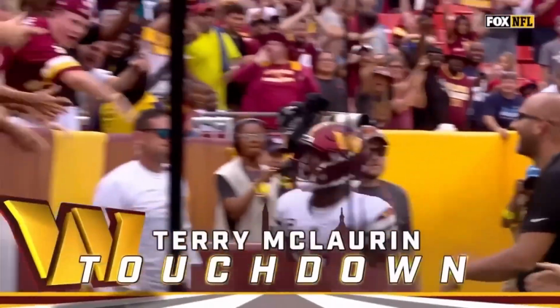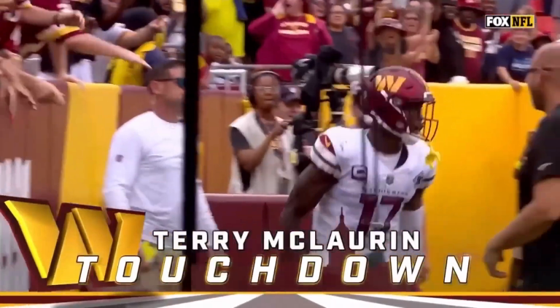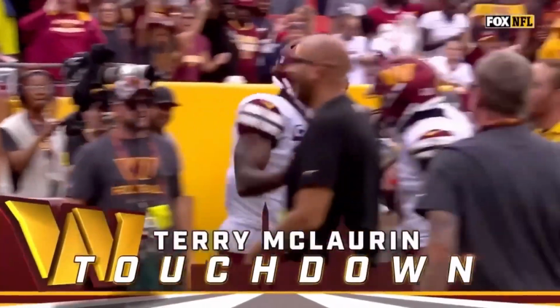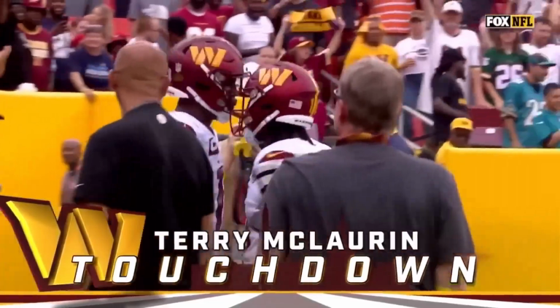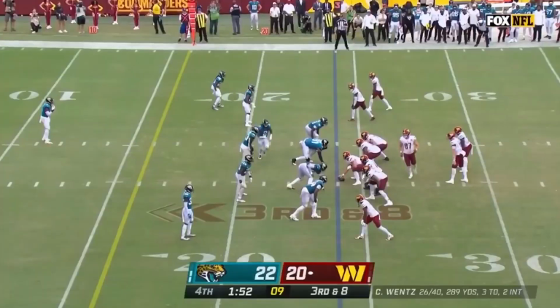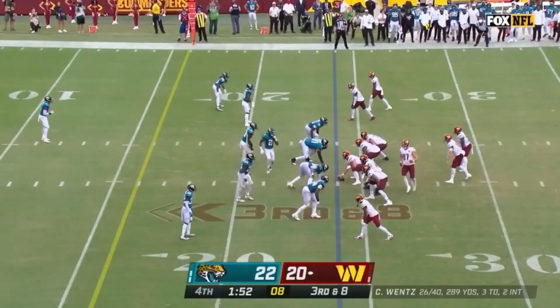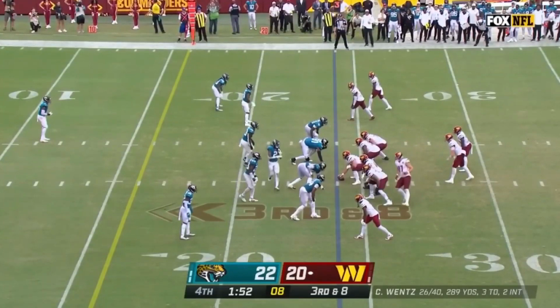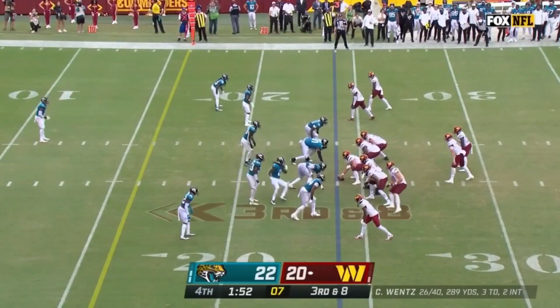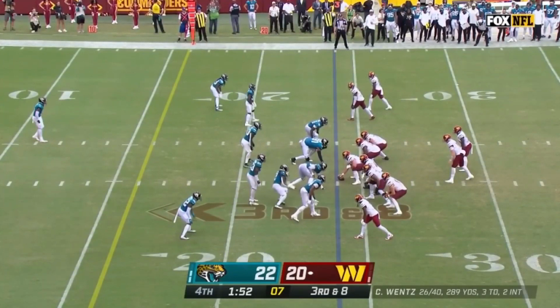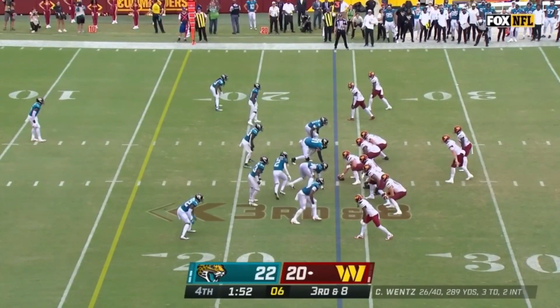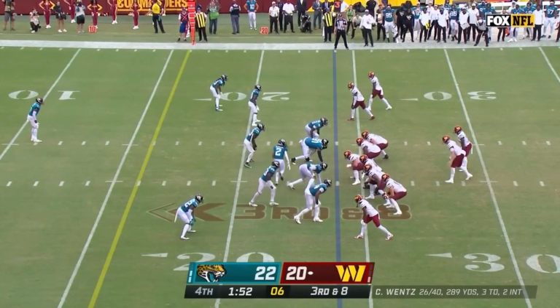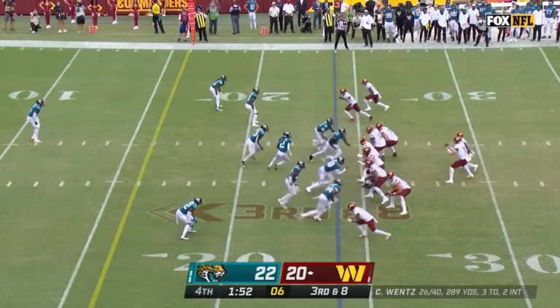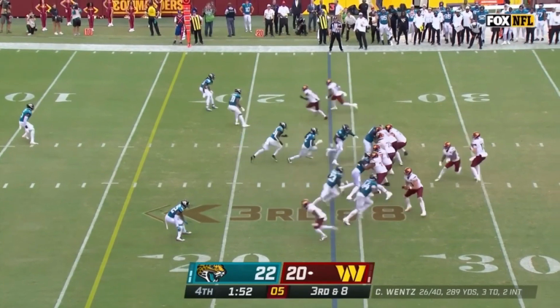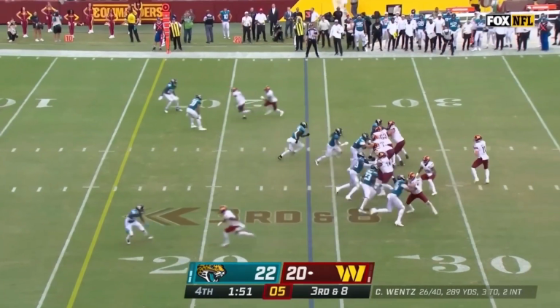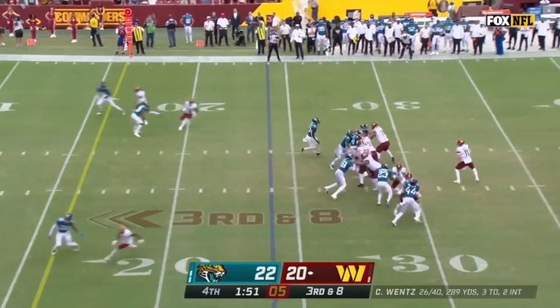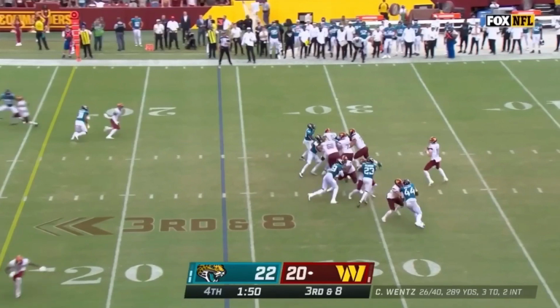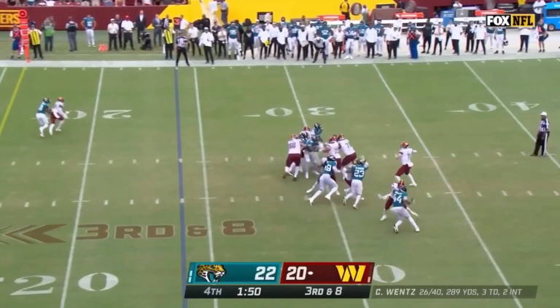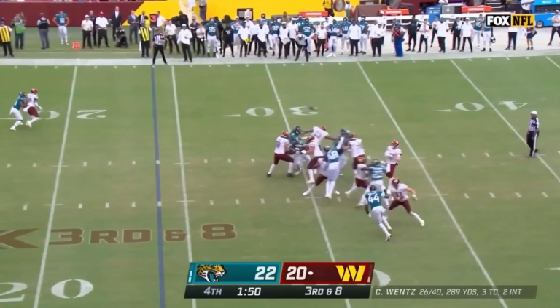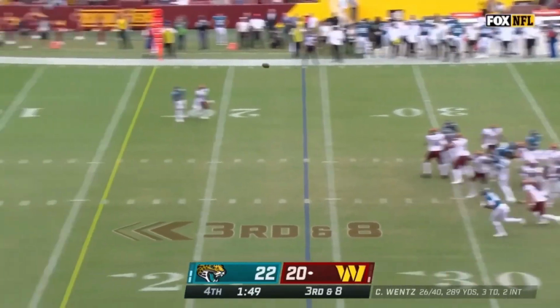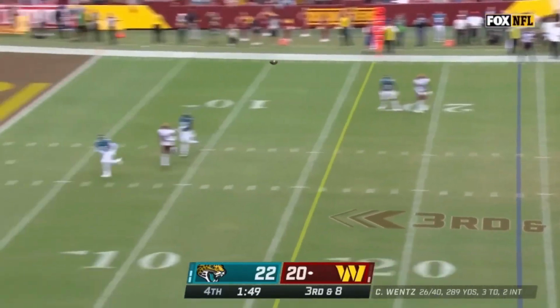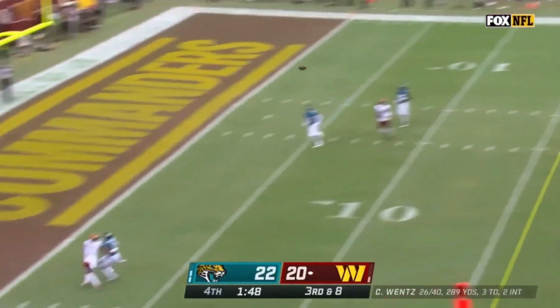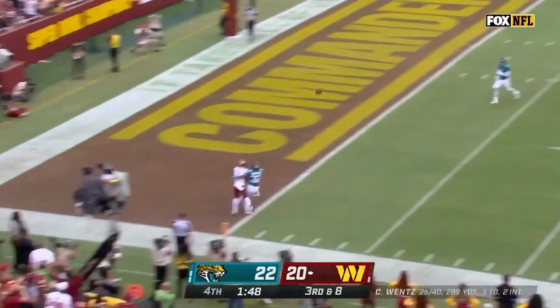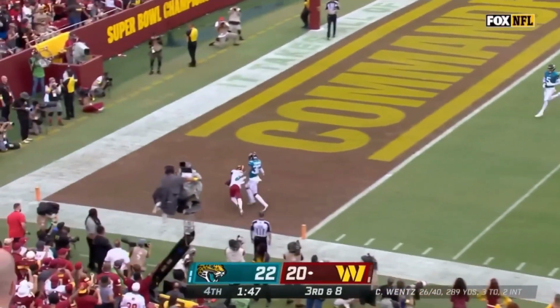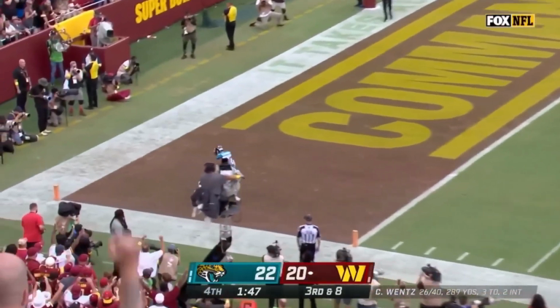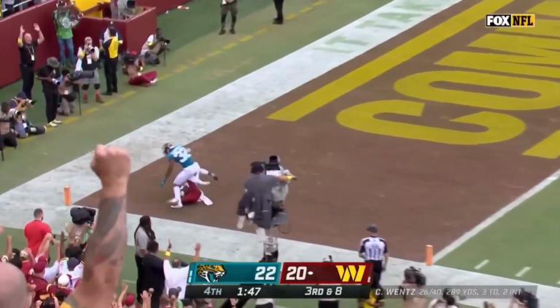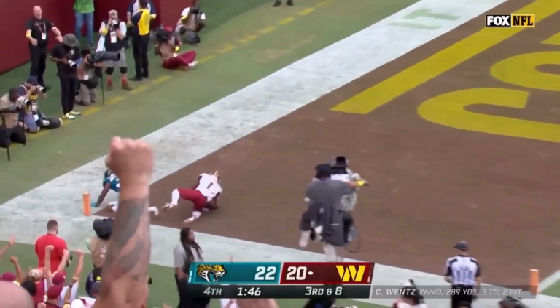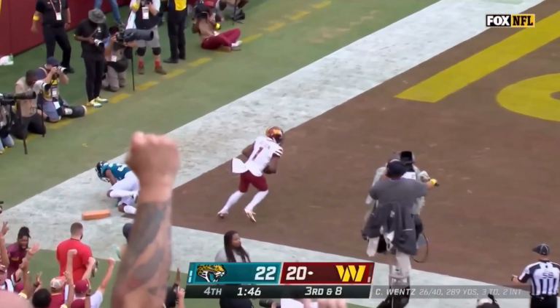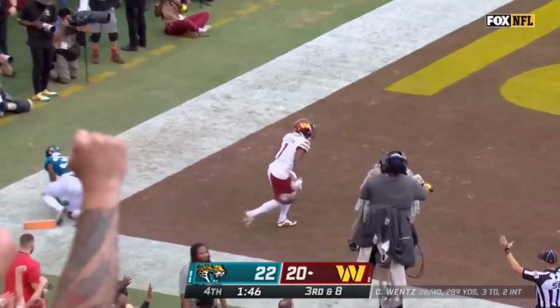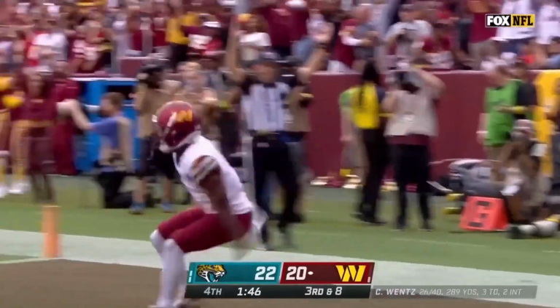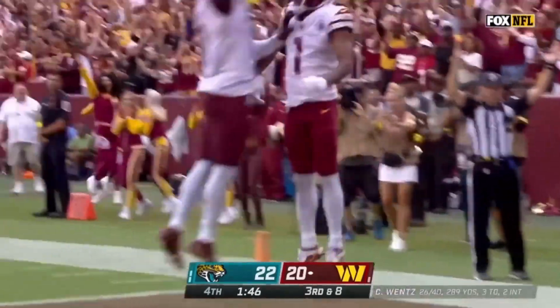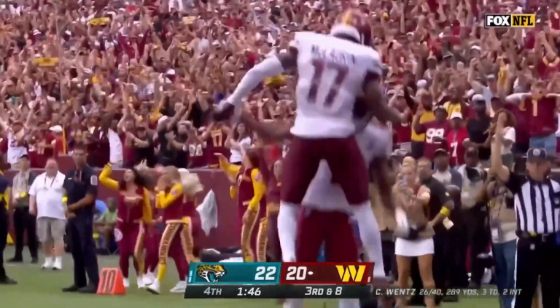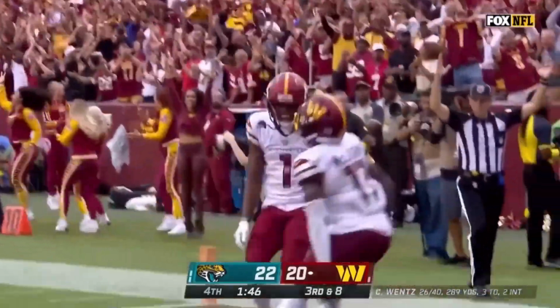49 yards! Third down, eight — big test for the young Jacksonville defense. They do bring extra pressure and Wentz is protected. From the end zone, he holds it in! It's a touchdown, Commanders!